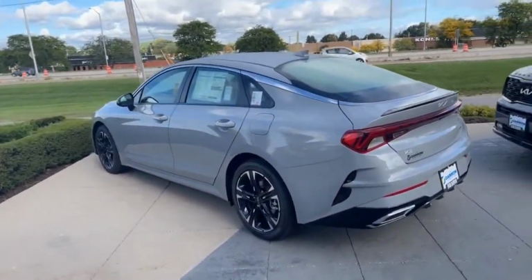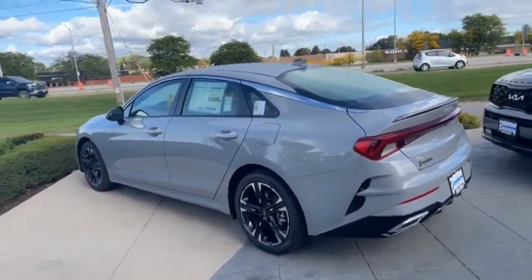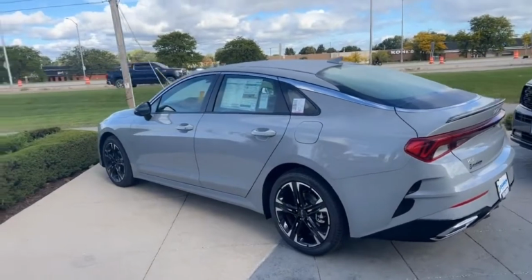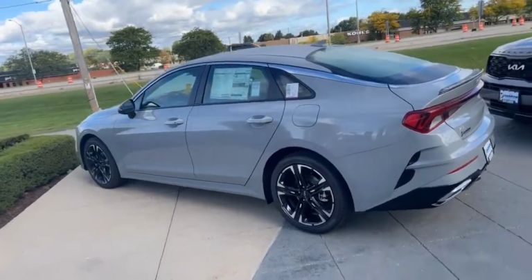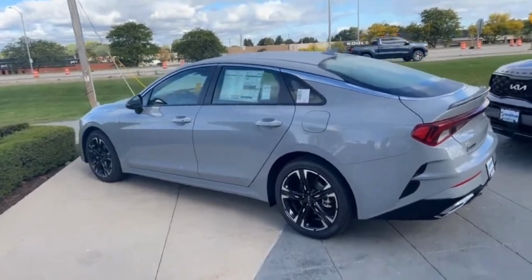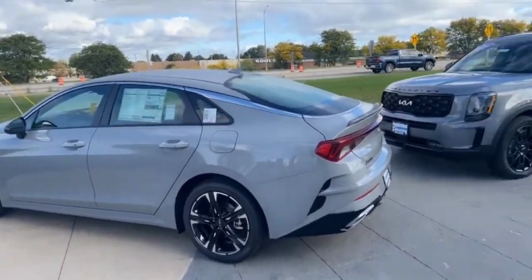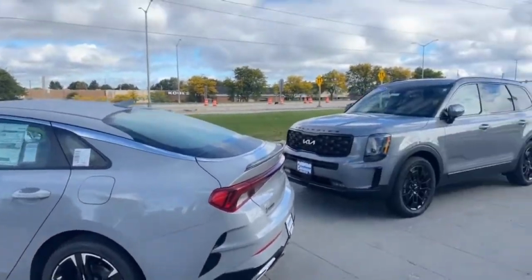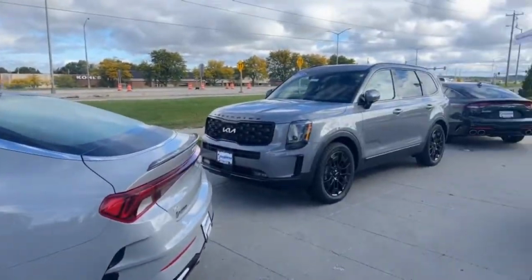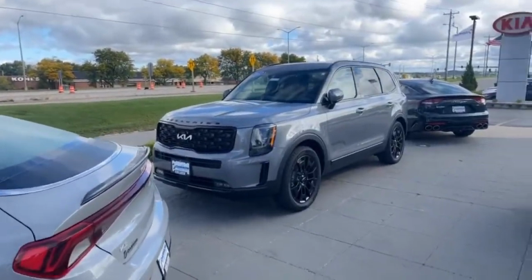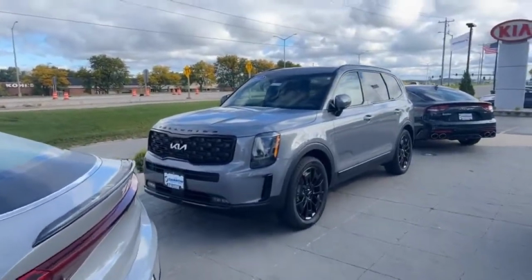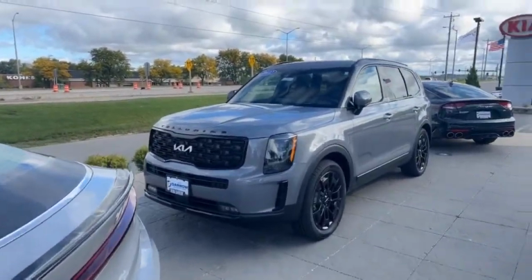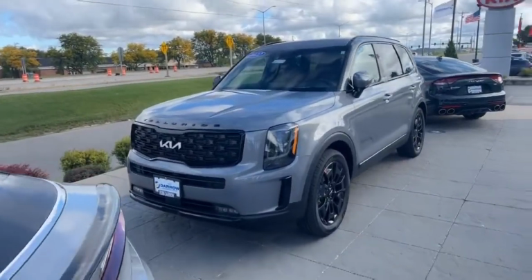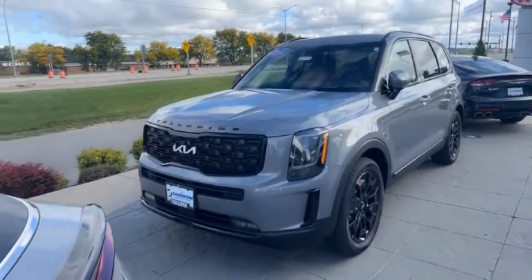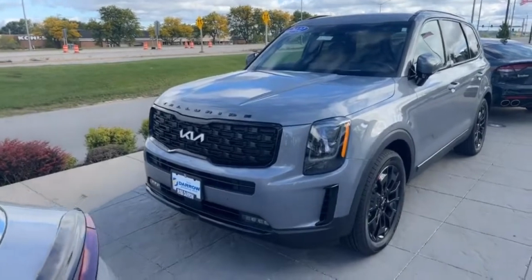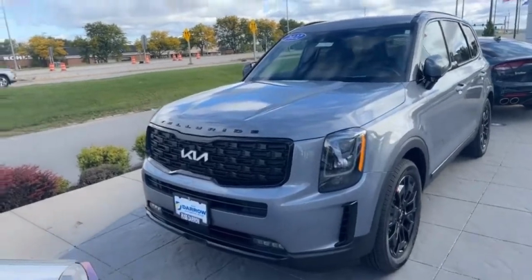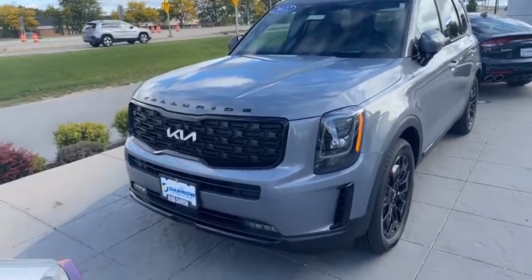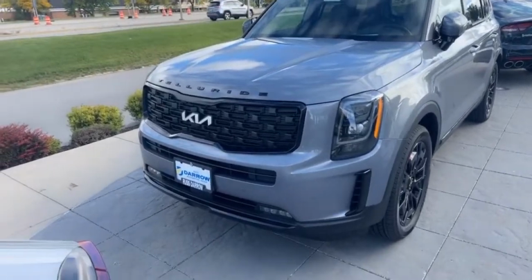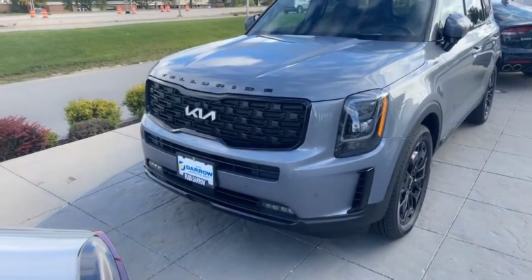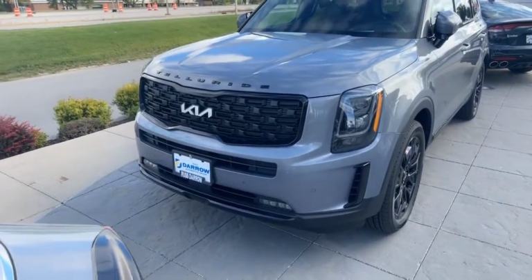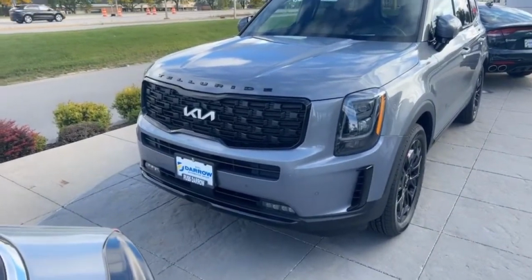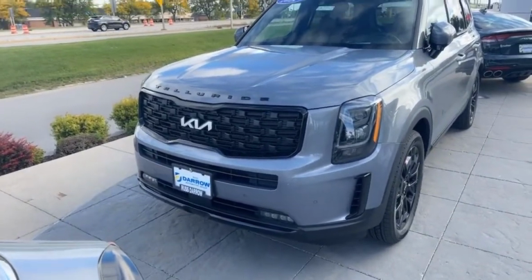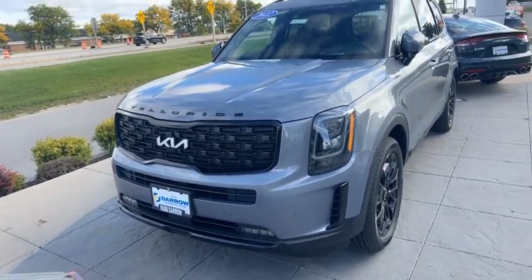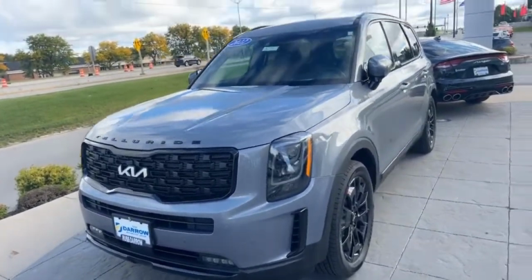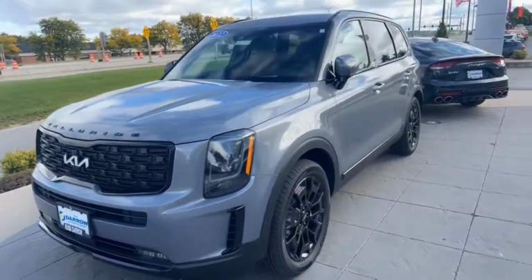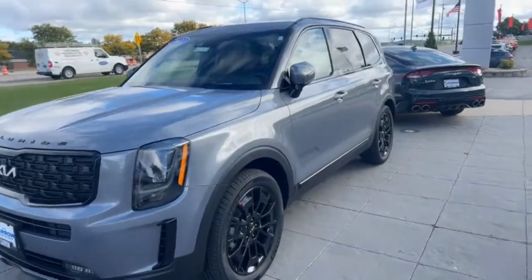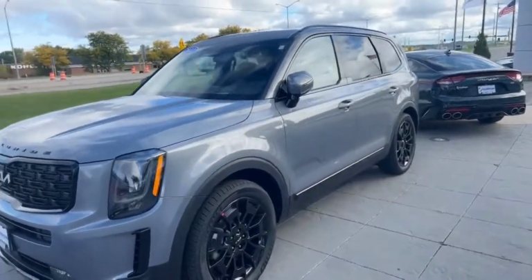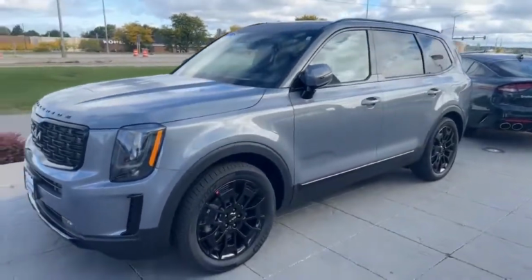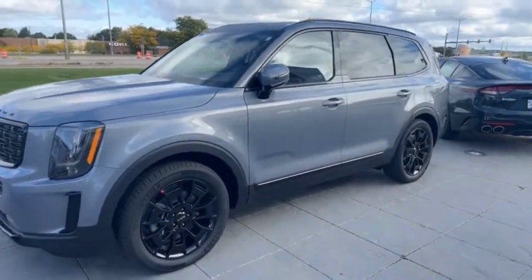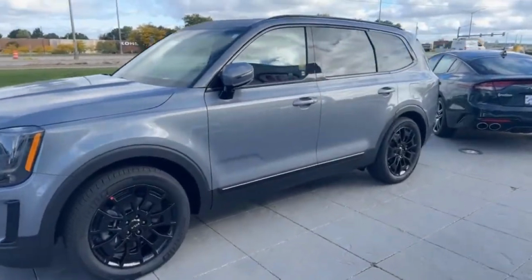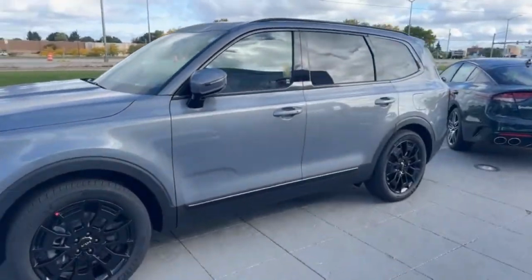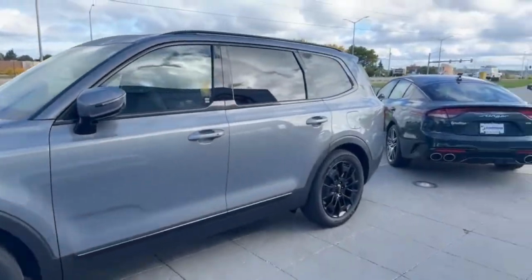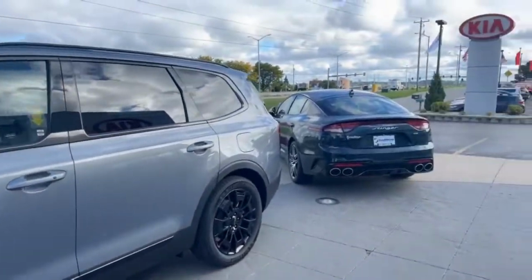Moving behind it, this is the 2022 Kia Telluride SX Prestige Nightfall Edition. This one is in Everlasting Silver with the Dune Brown interior.